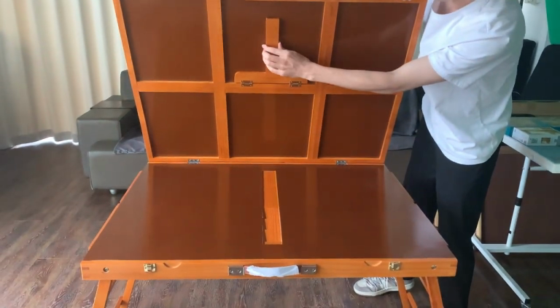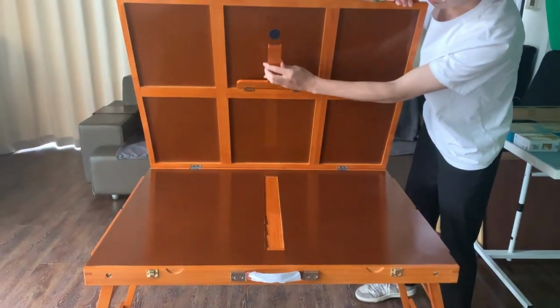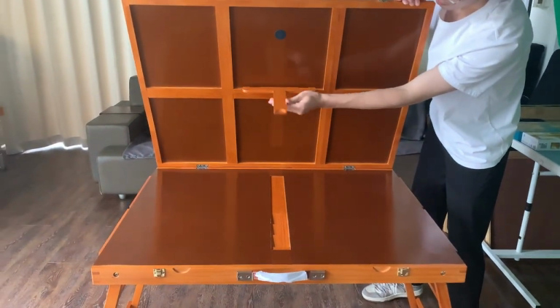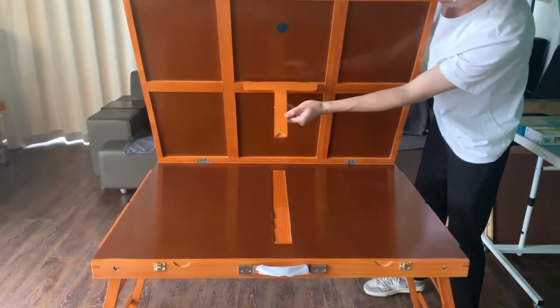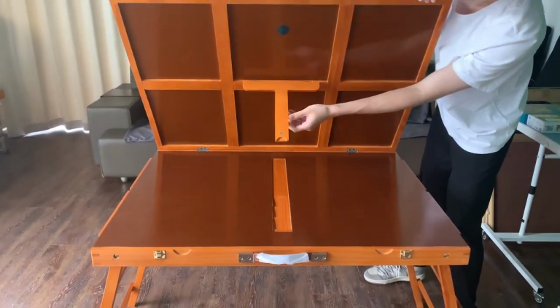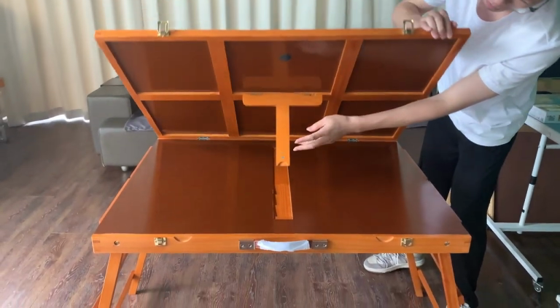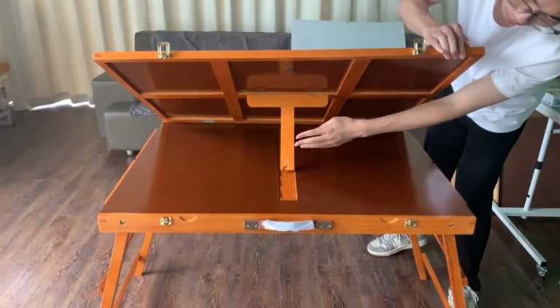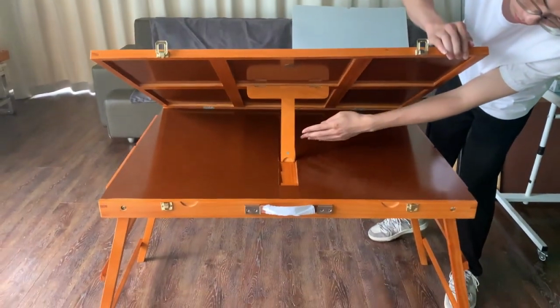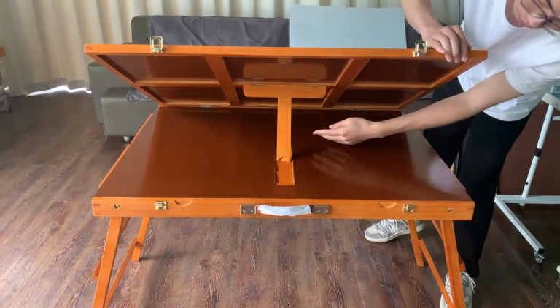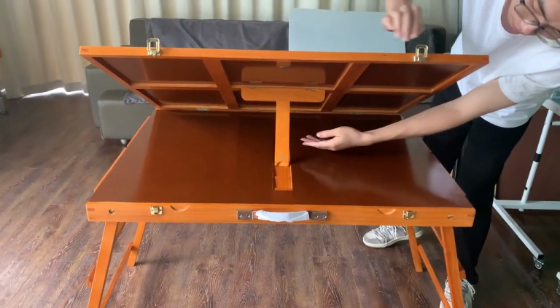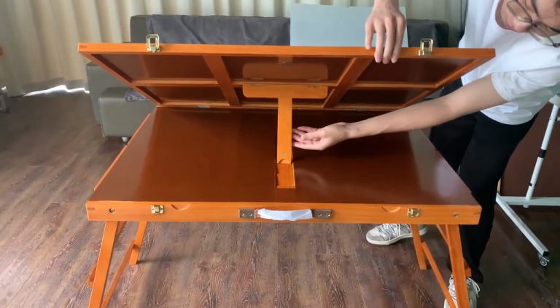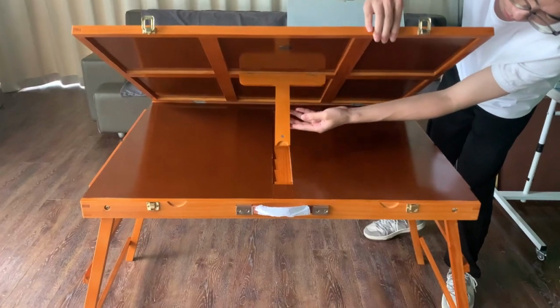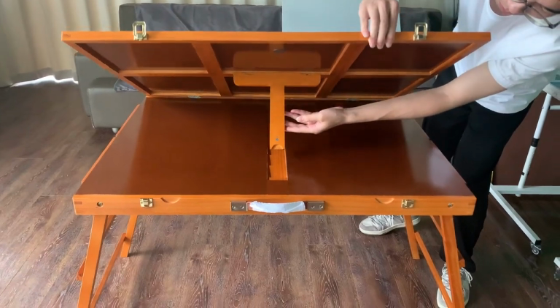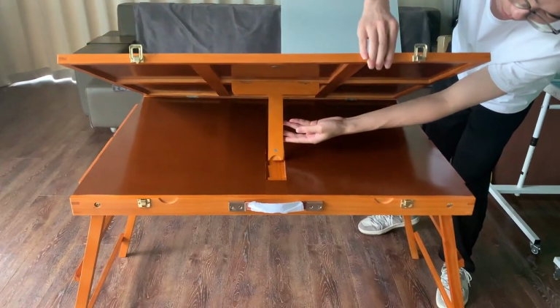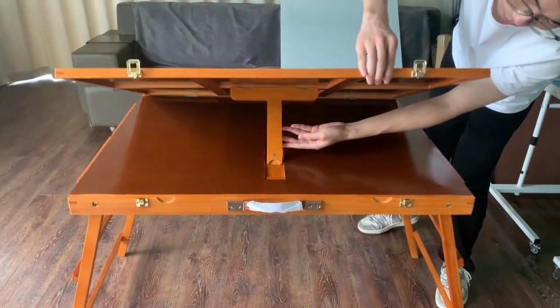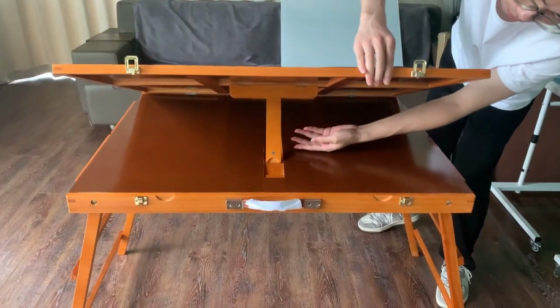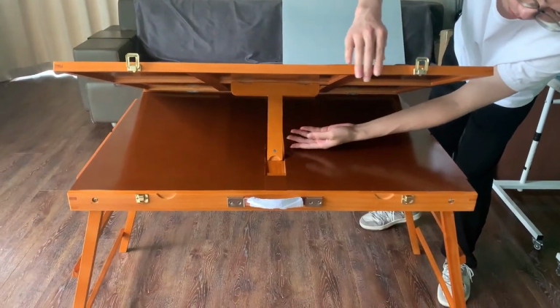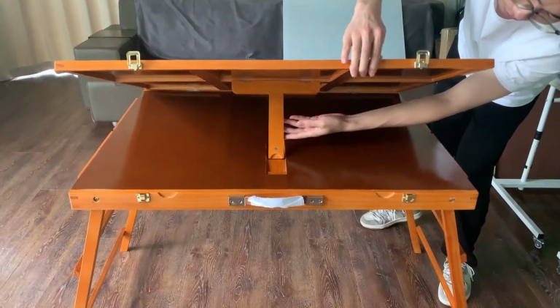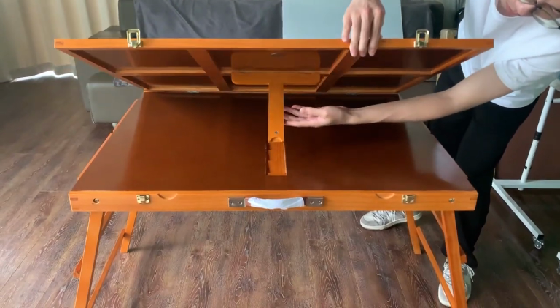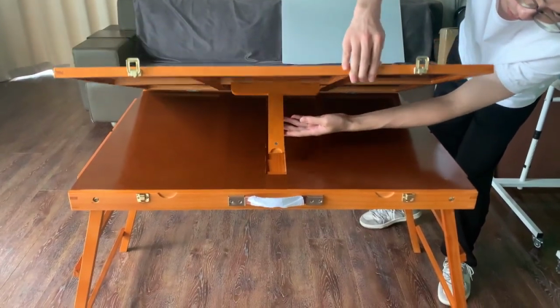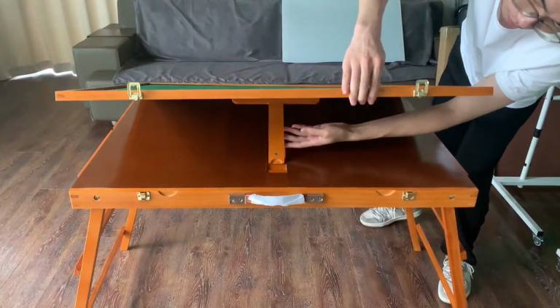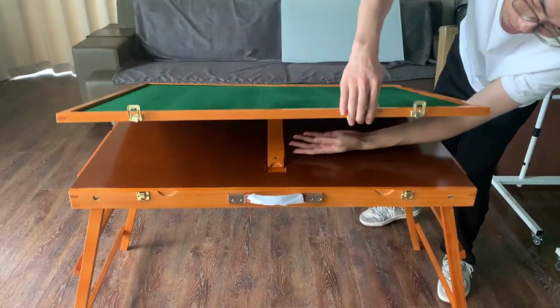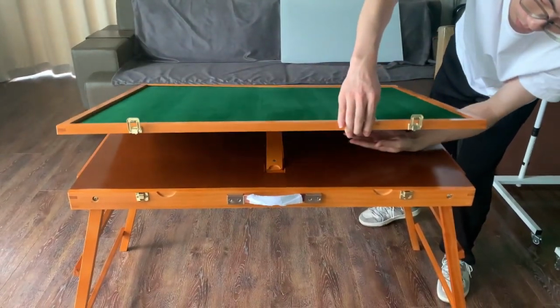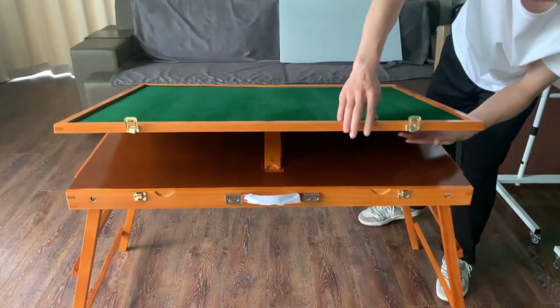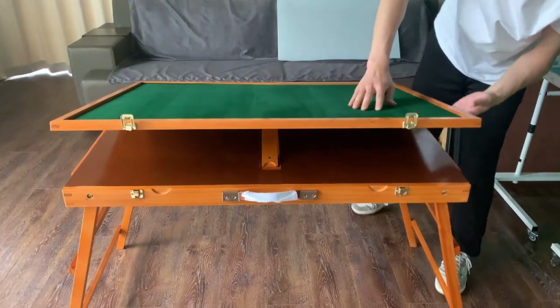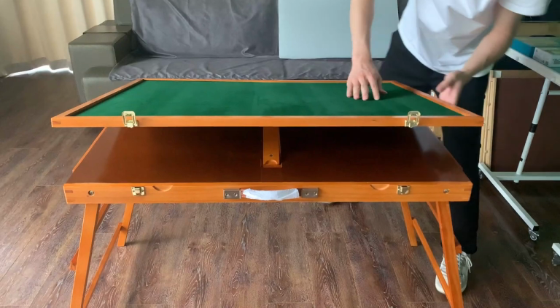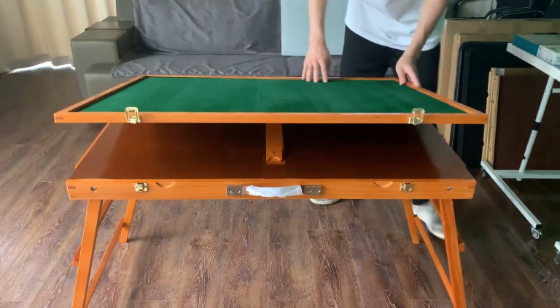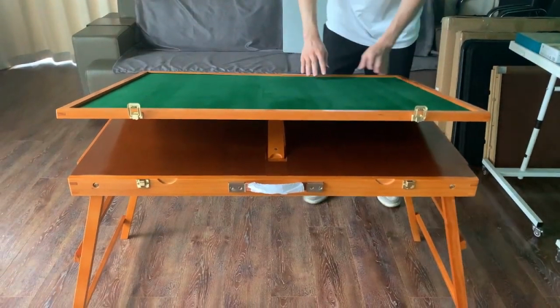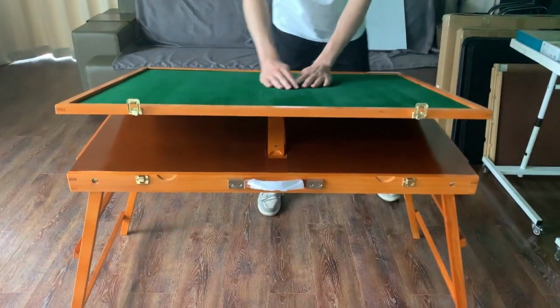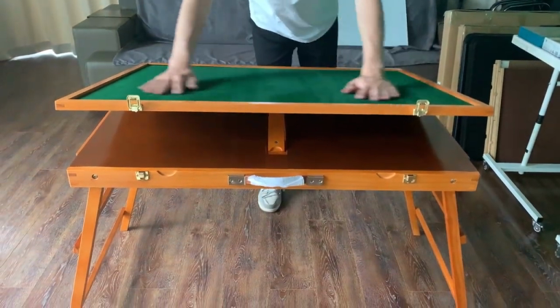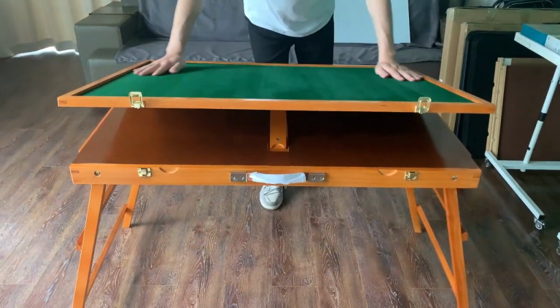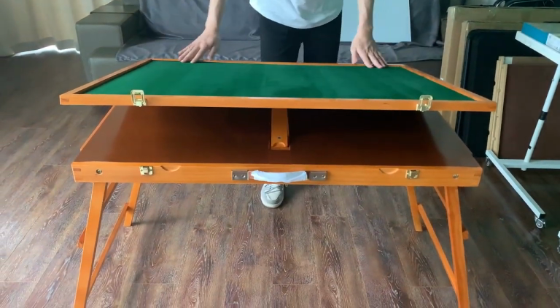Finally, there are three different tilting angles so you can set a proper angle for yourself, or you can just use it without the tilting leg. What you need to do is just fold the tilt back to the bottom of the tabletop and lock the latches.